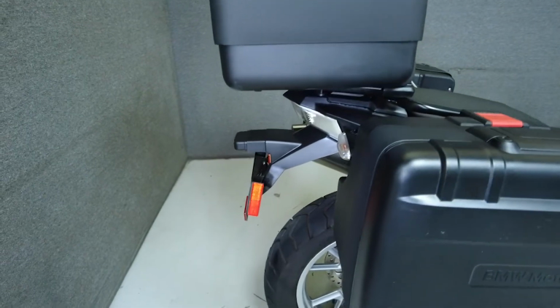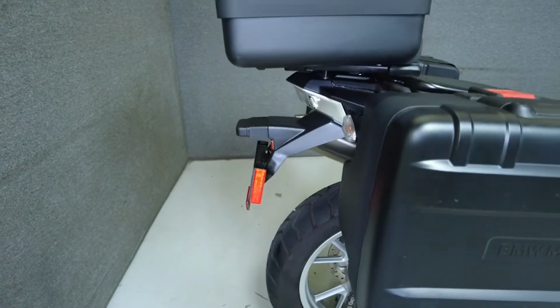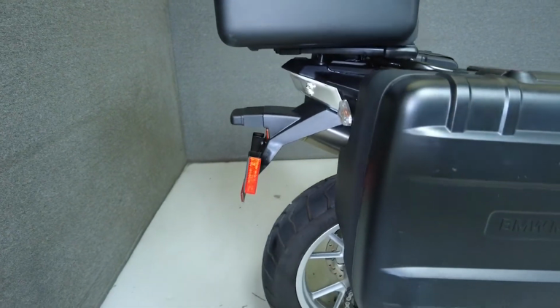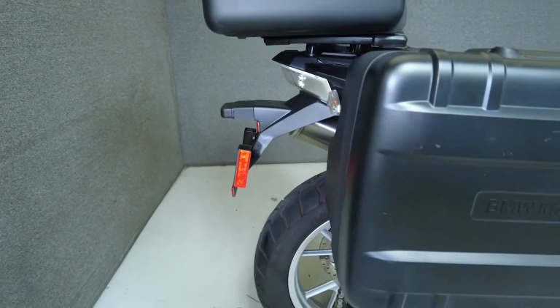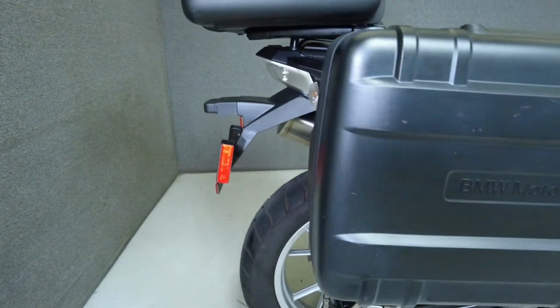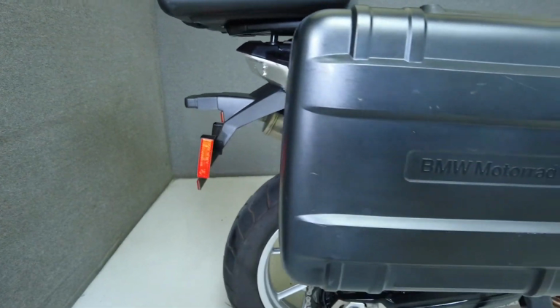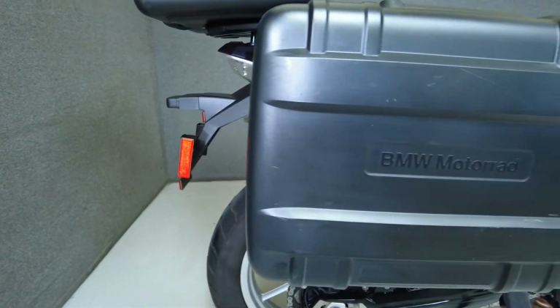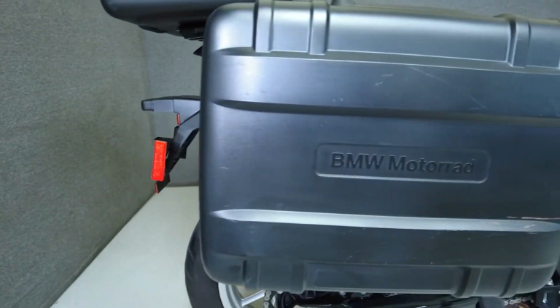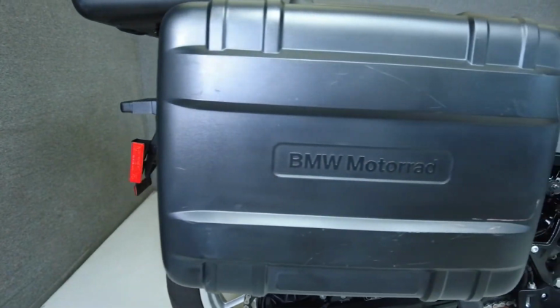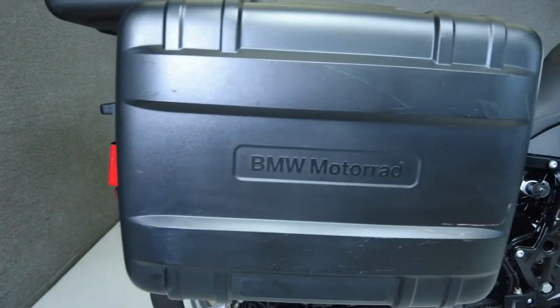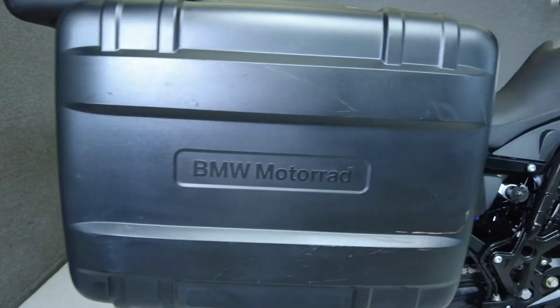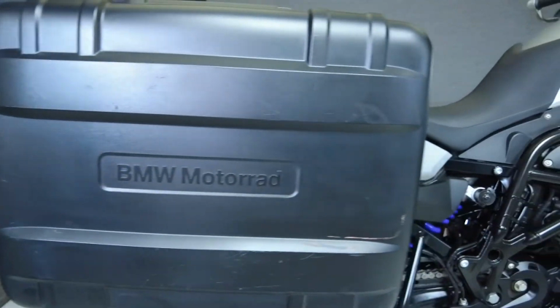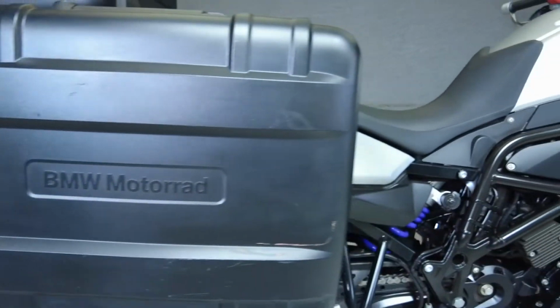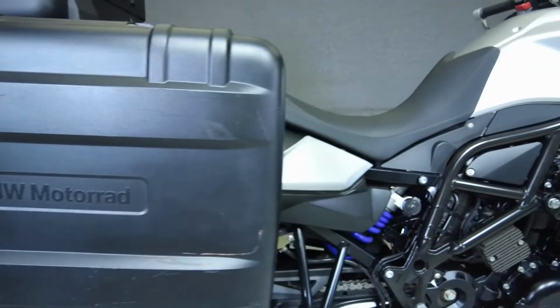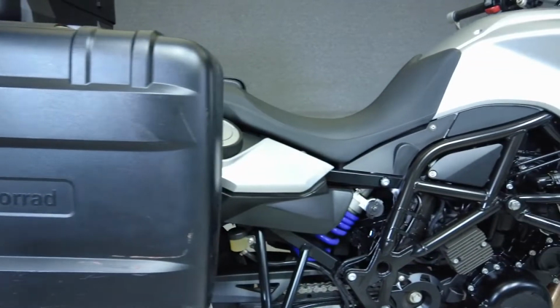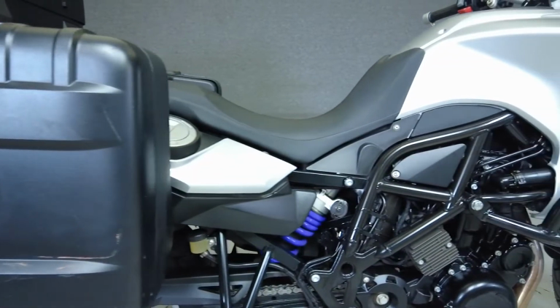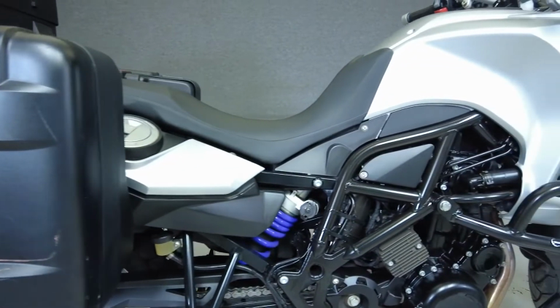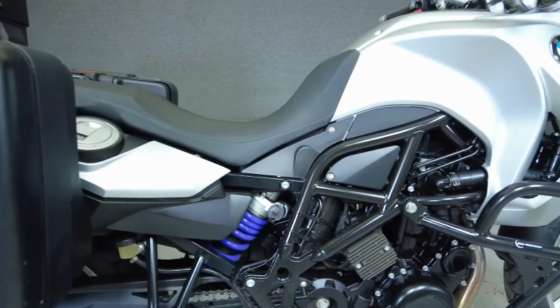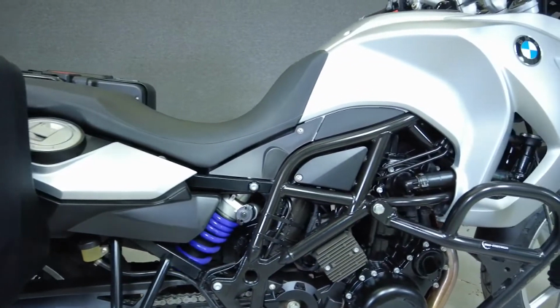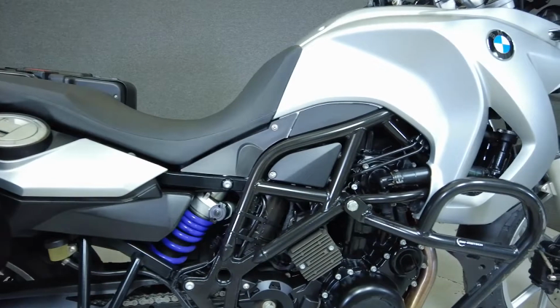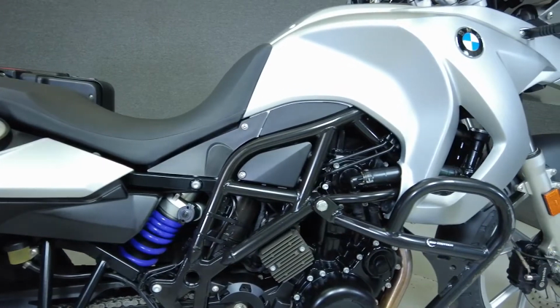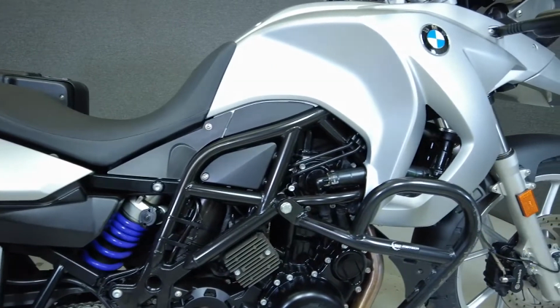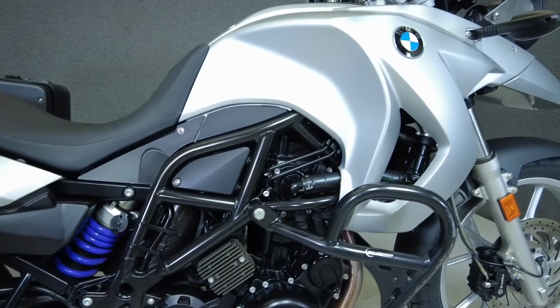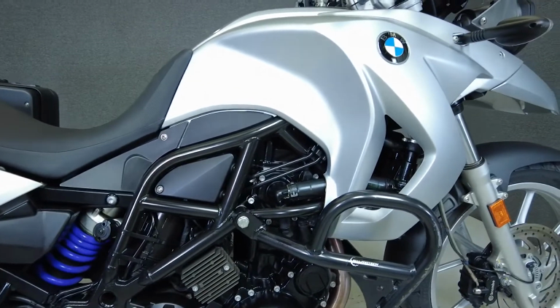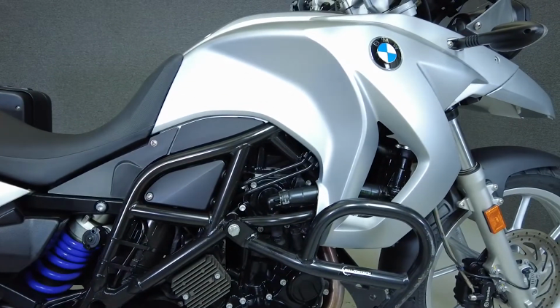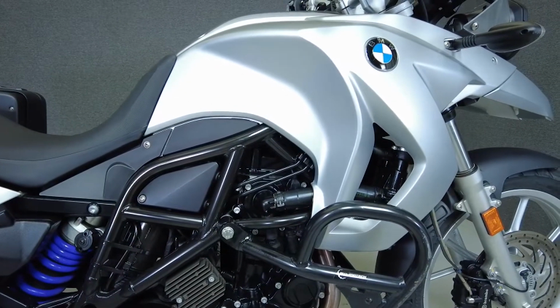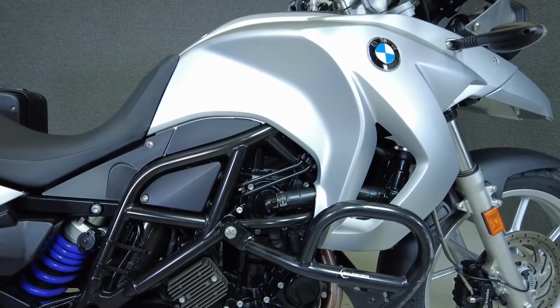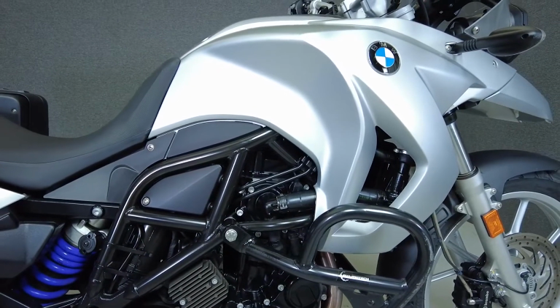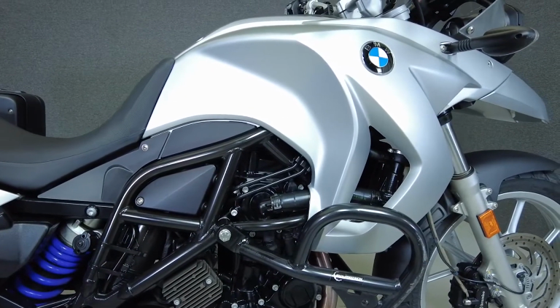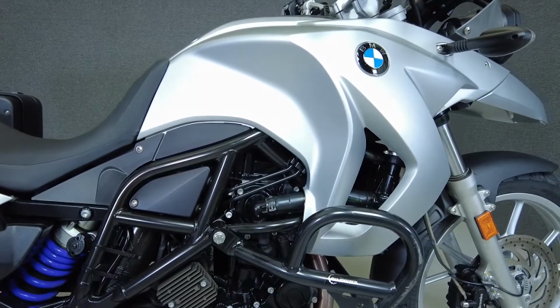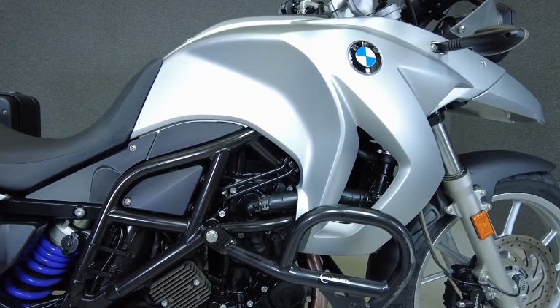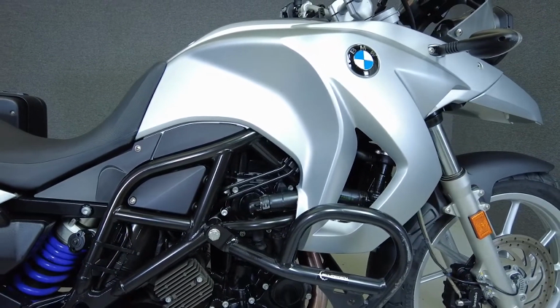A nimble and ergonomically designed bike, the F650GS delivers well-balanced performance, responsive handling, and unique styling in a lightweight package.